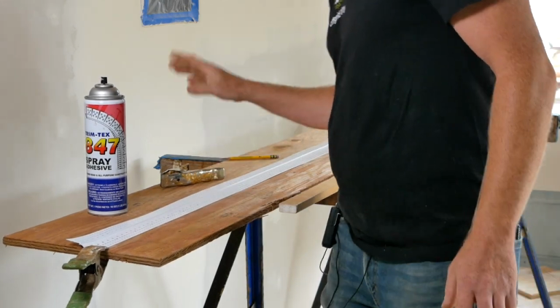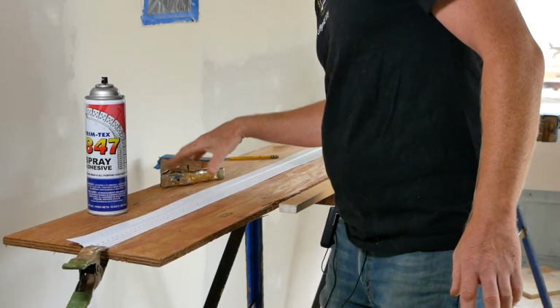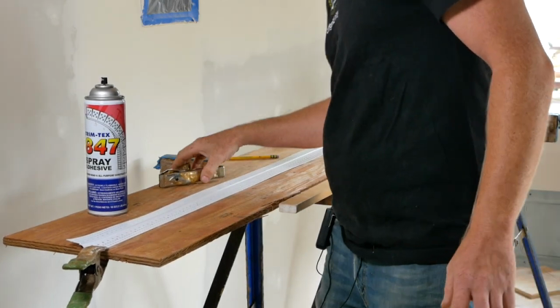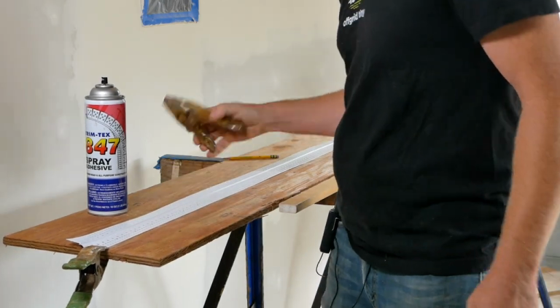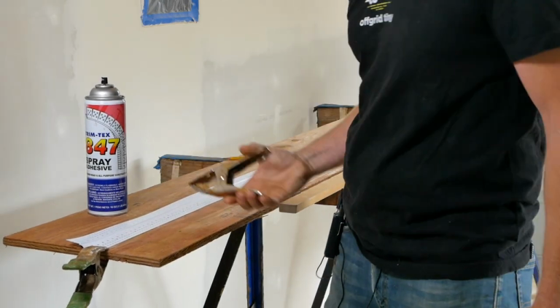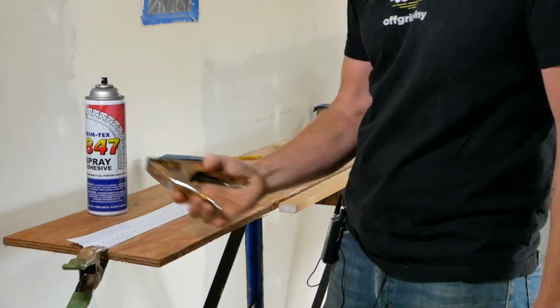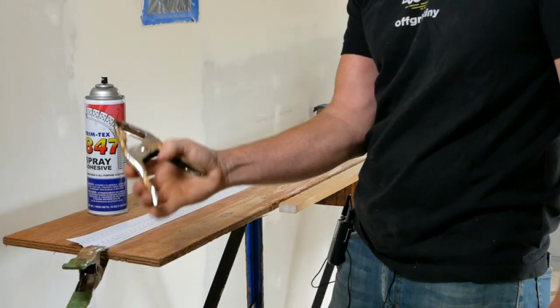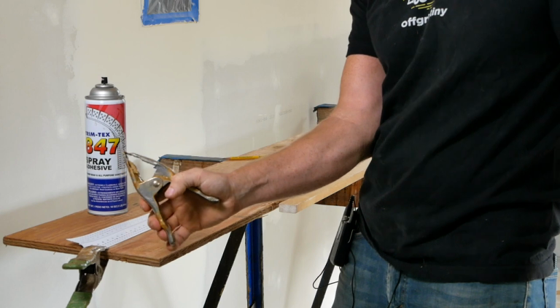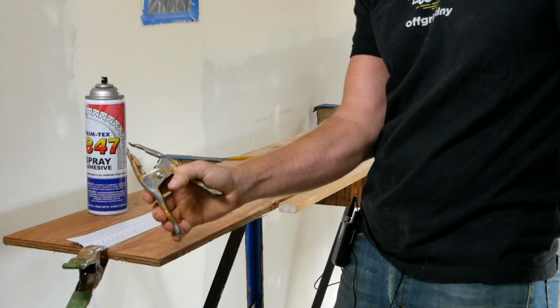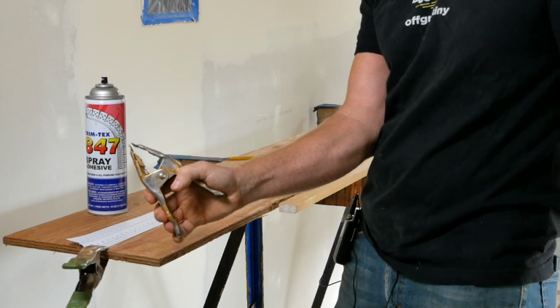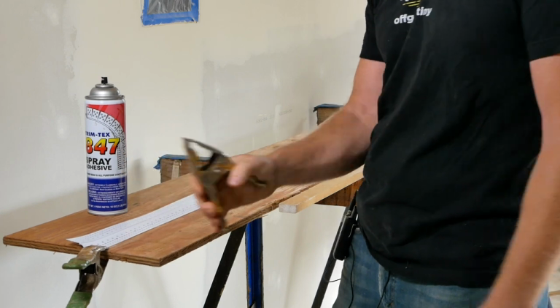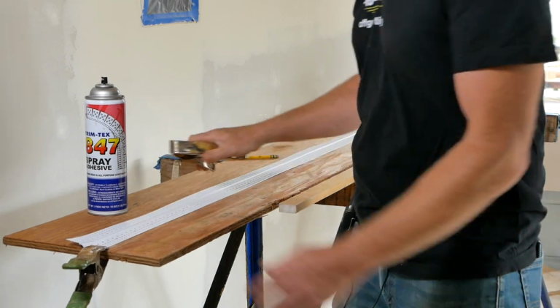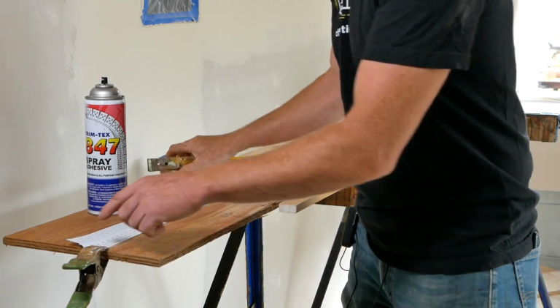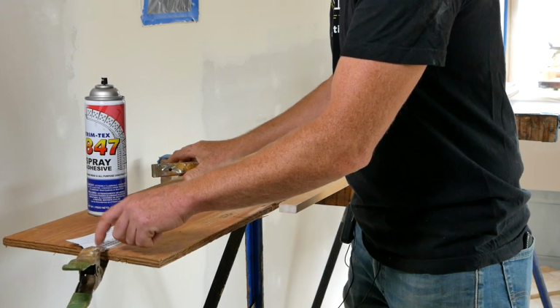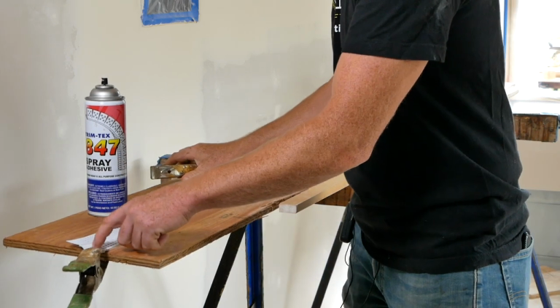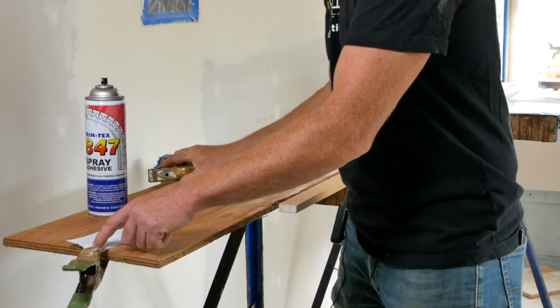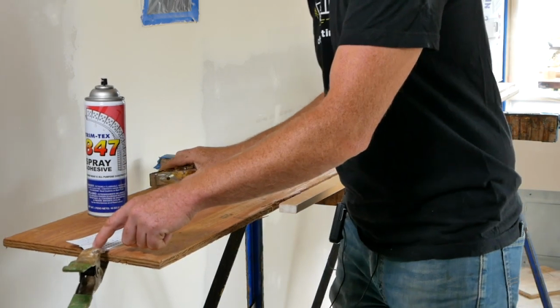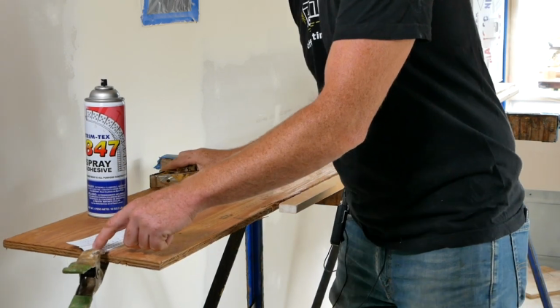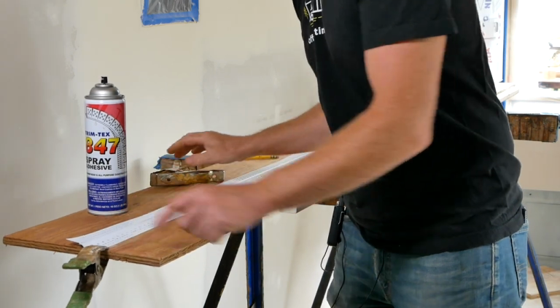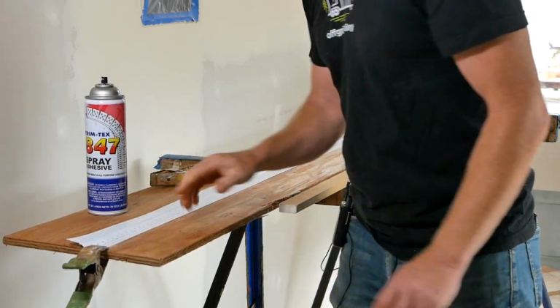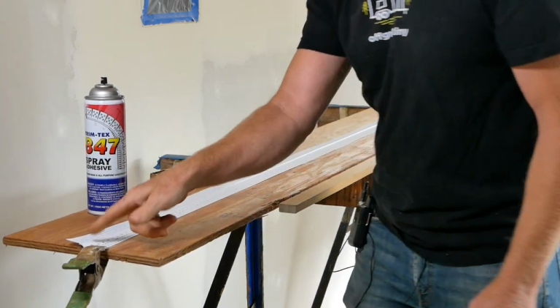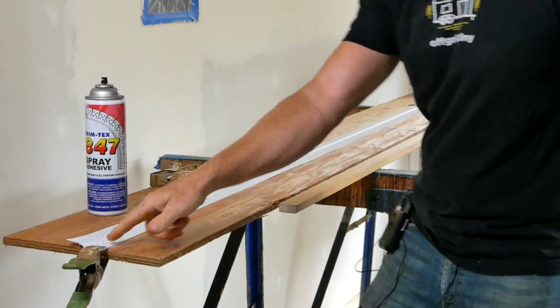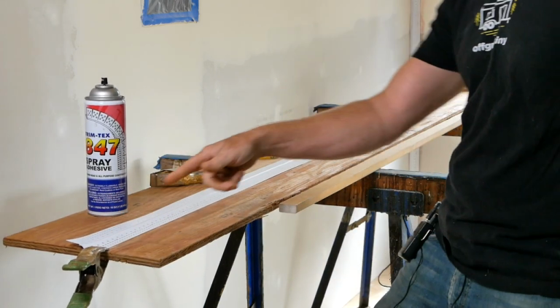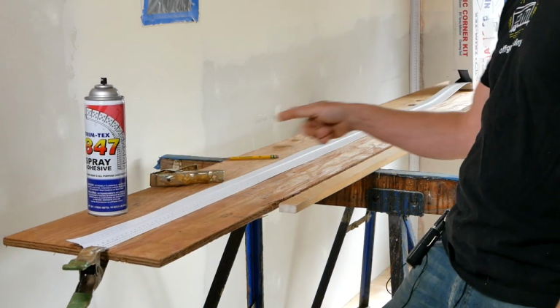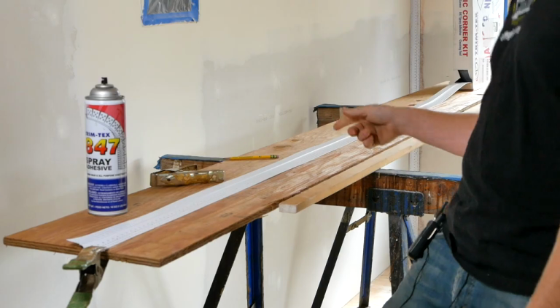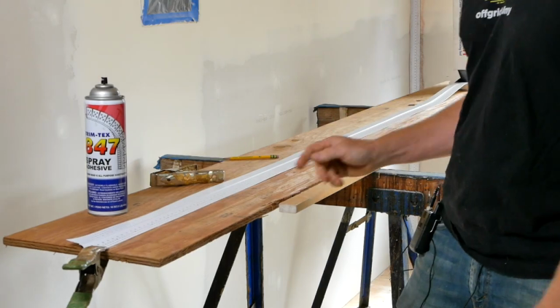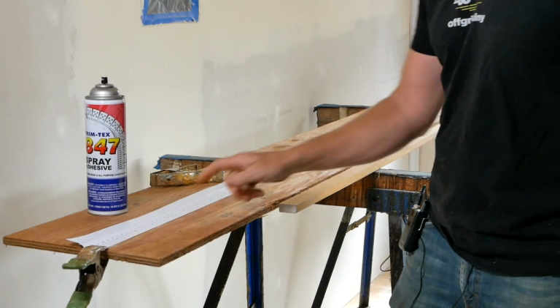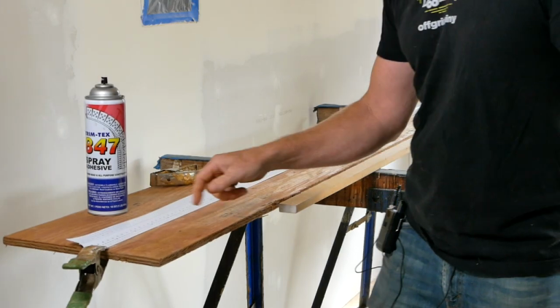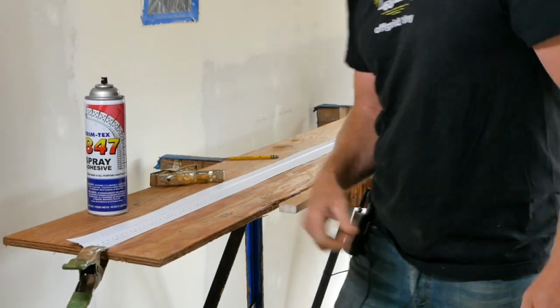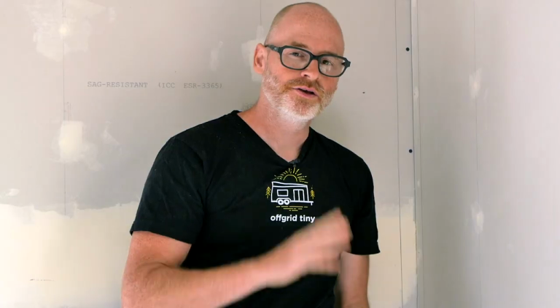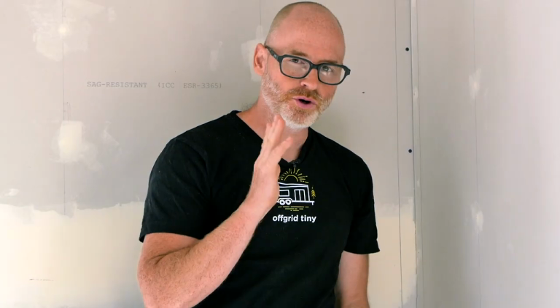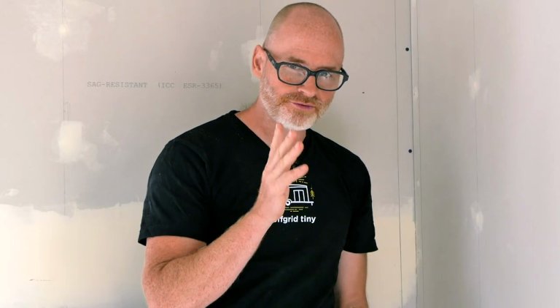It's helpful to have a couple of spring clamps handy so you can clamp down one end of the Magic Corner — otherwise it's going to want to roll up on you and make a sticky mess.